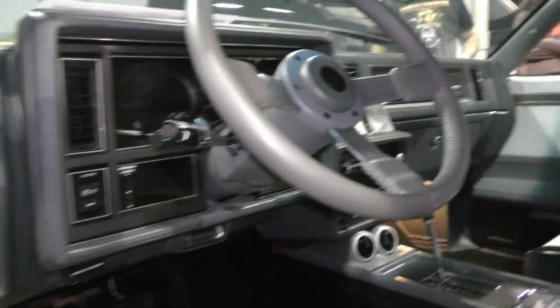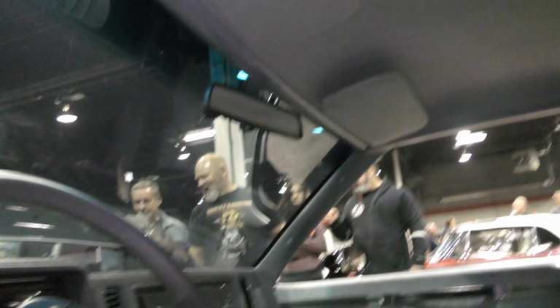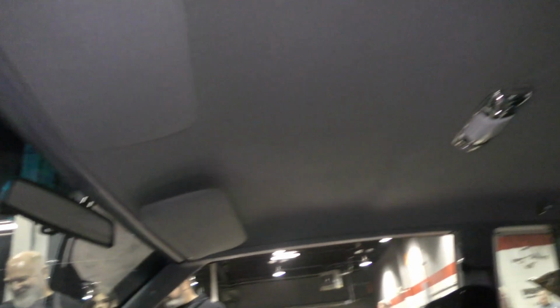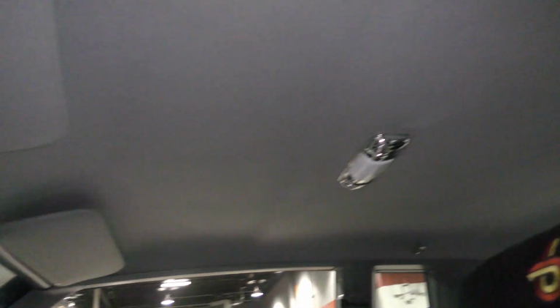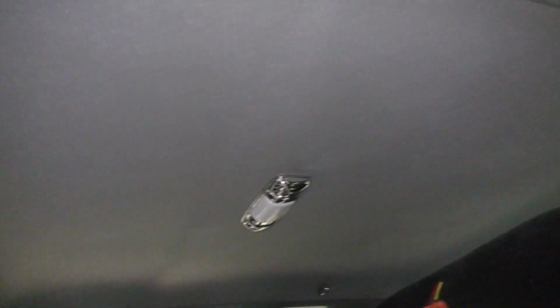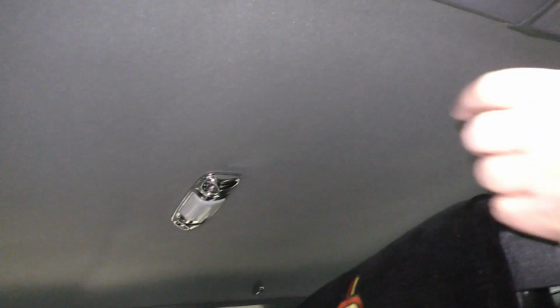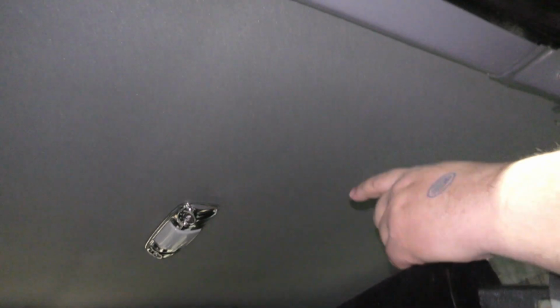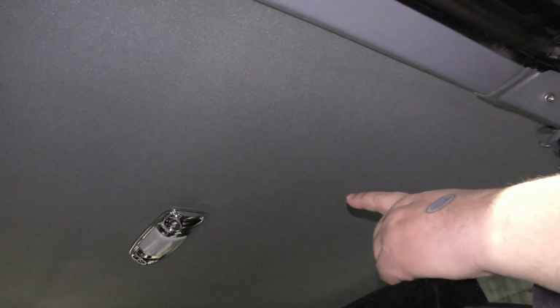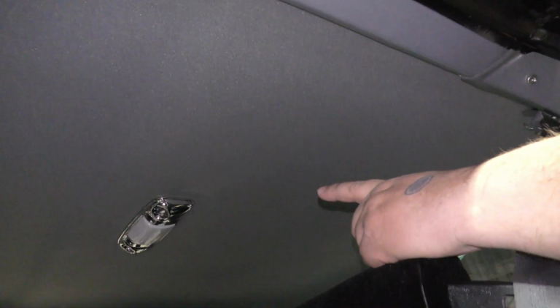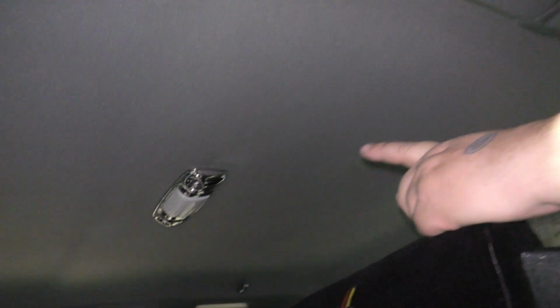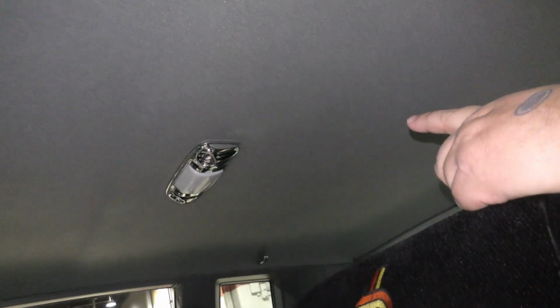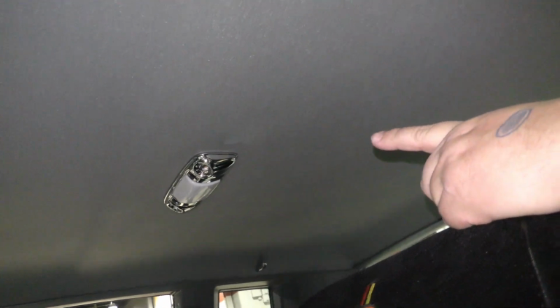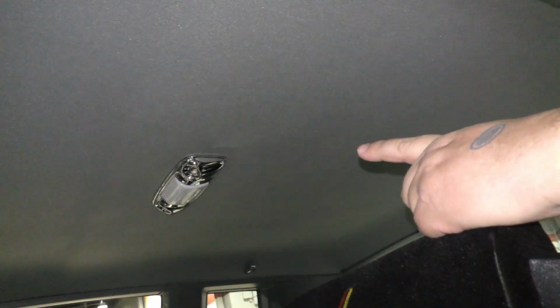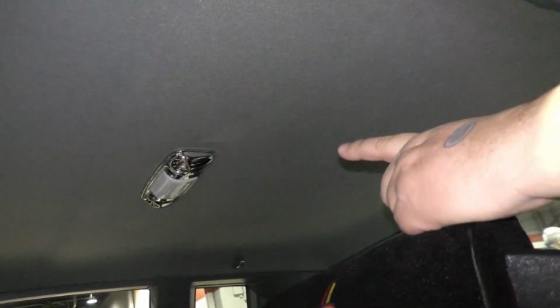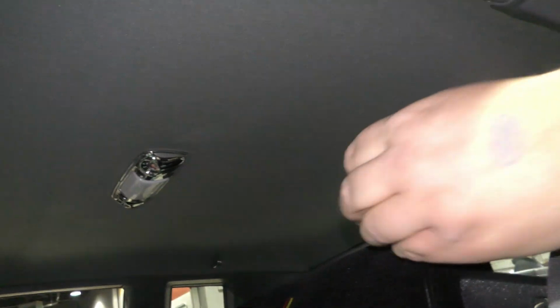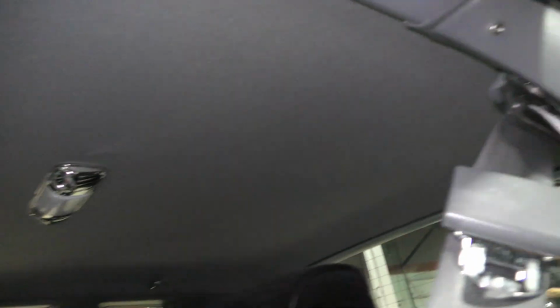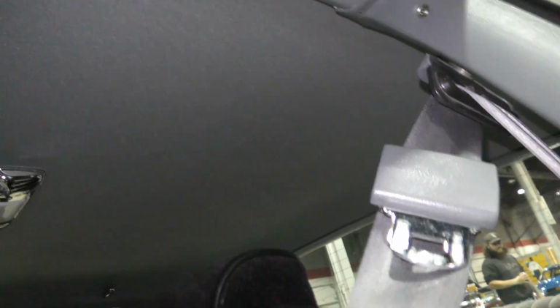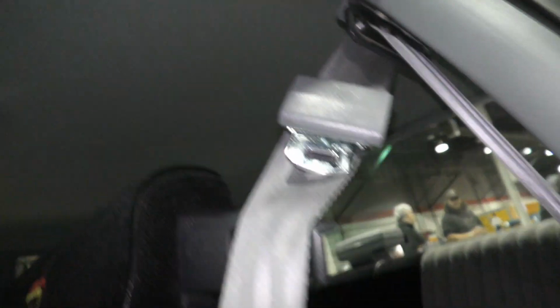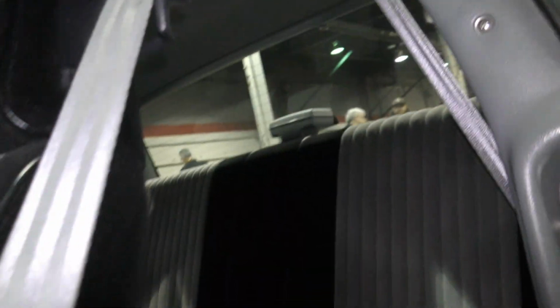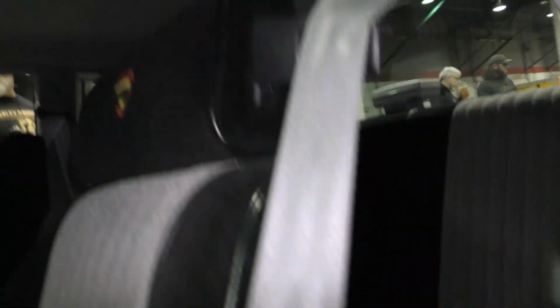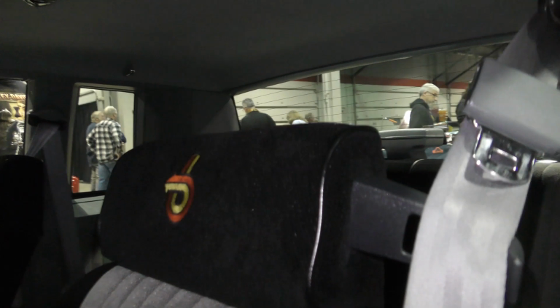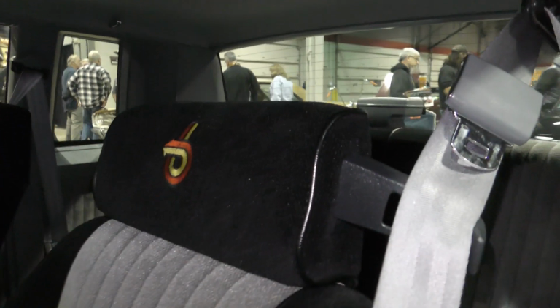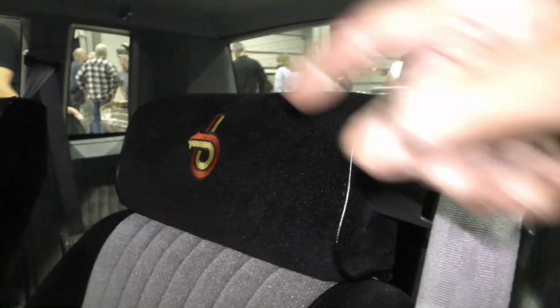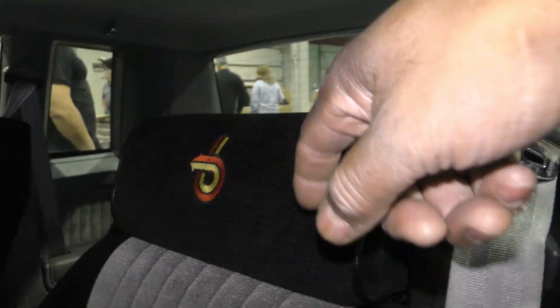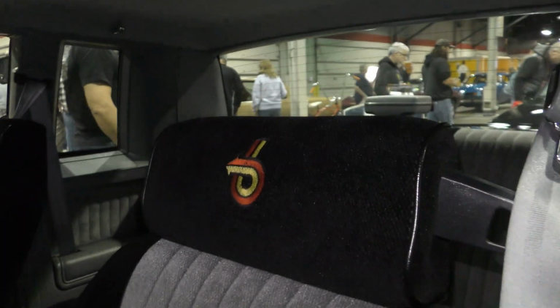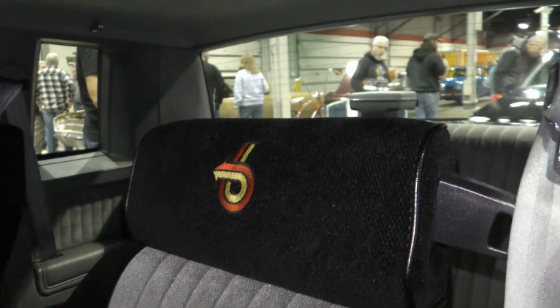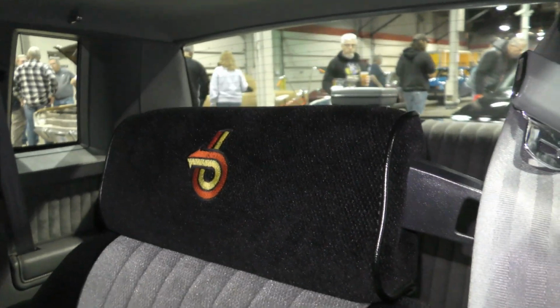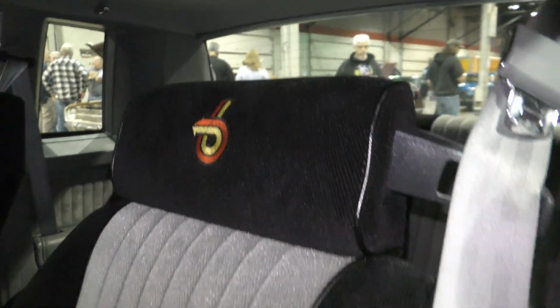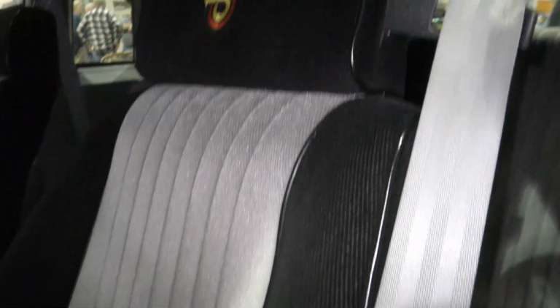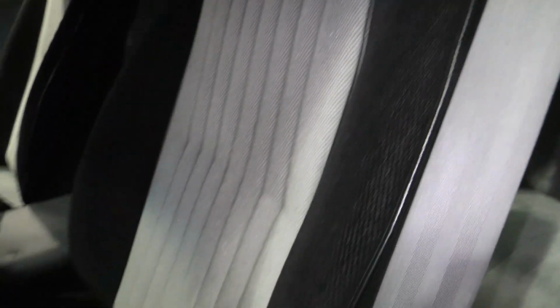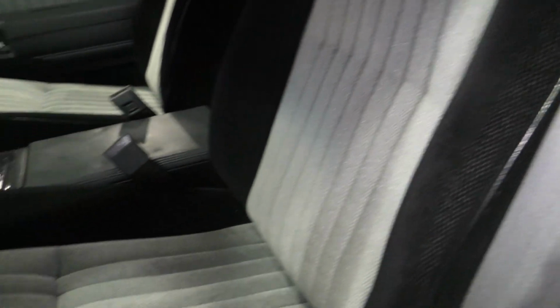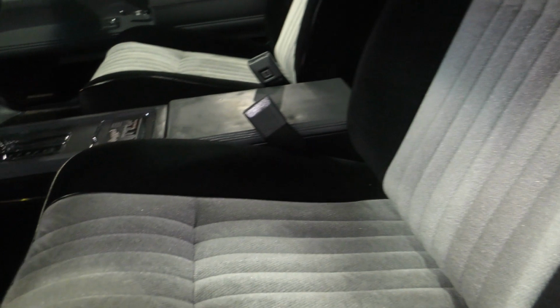Everything in this interior is original except for the headliner. The only reason the headliner was changed is because I installed a map light — in a different spot than where the dome light is. I like how they had the emblem on the headrest there. Yeah, that's all stock.